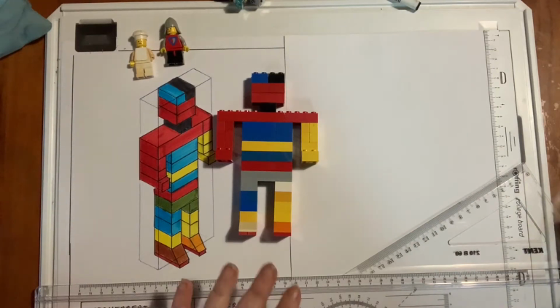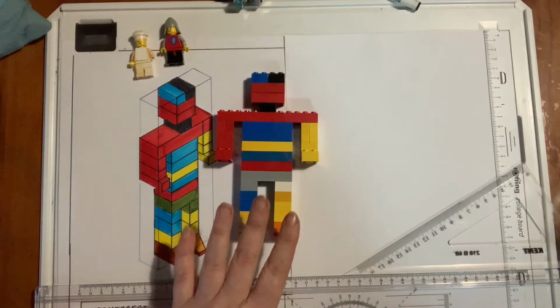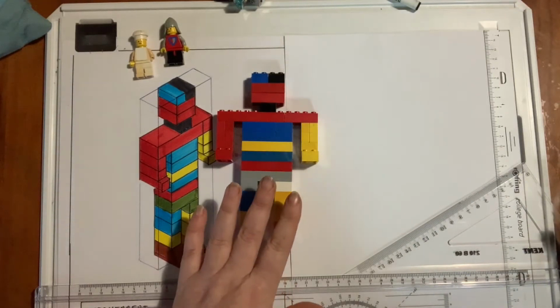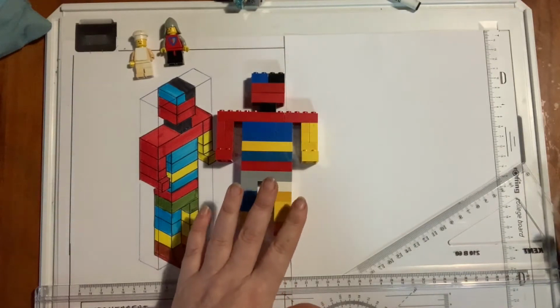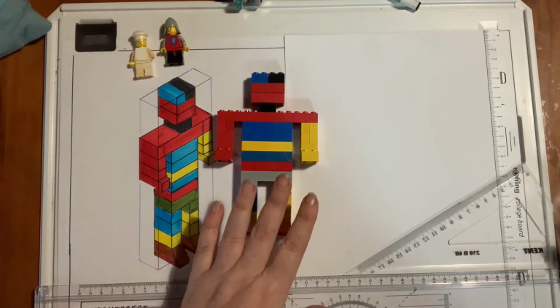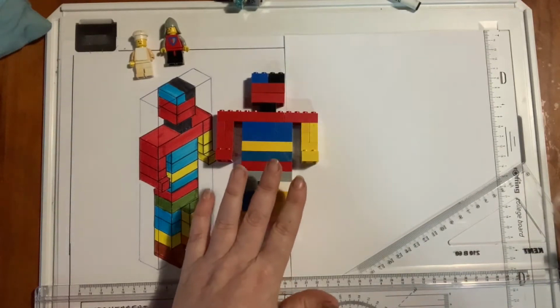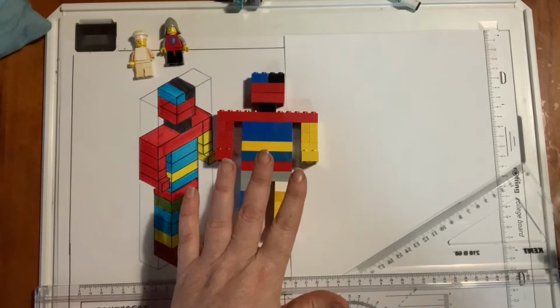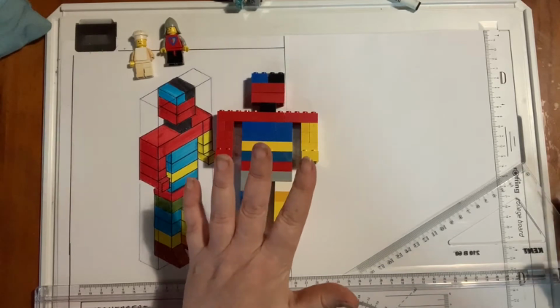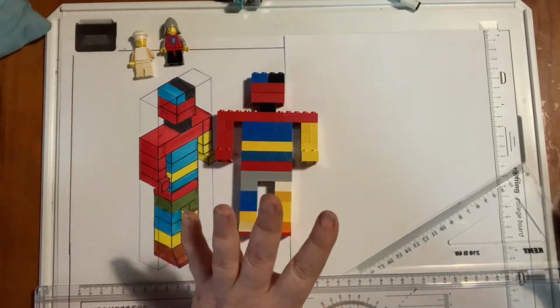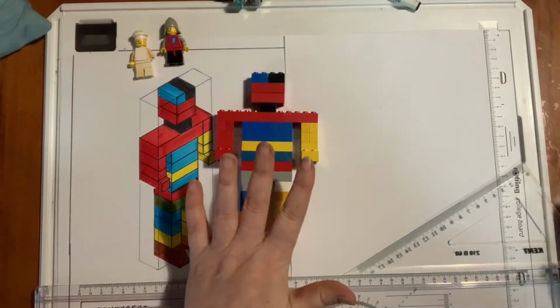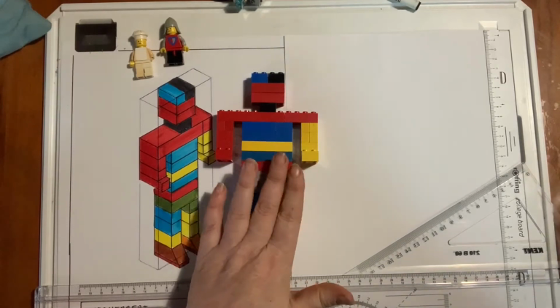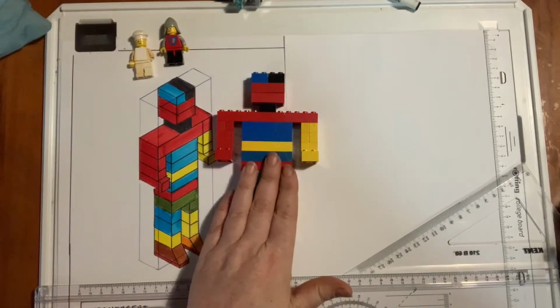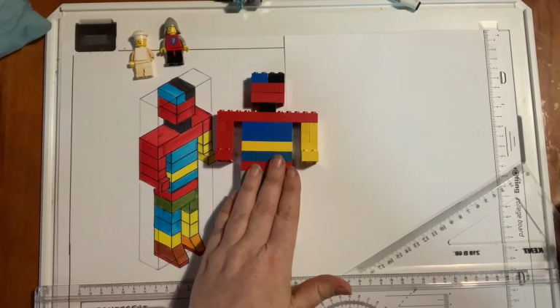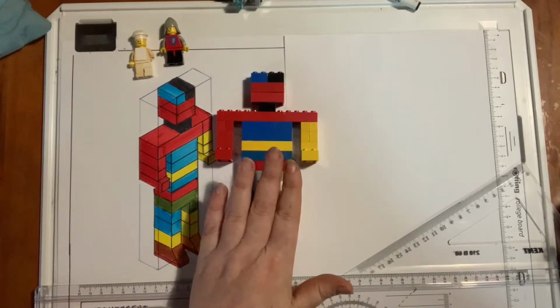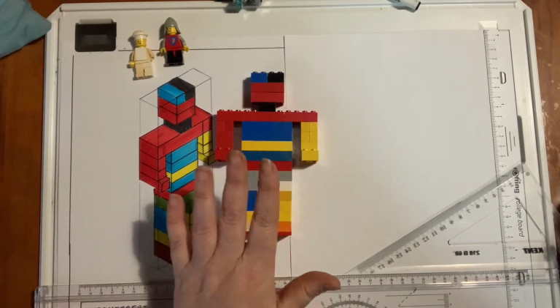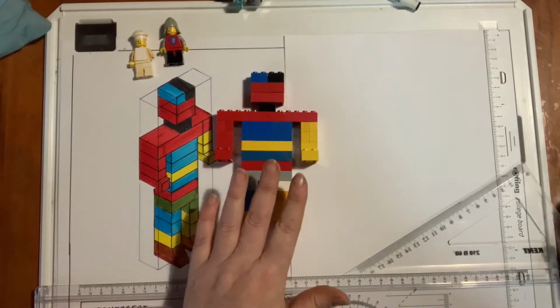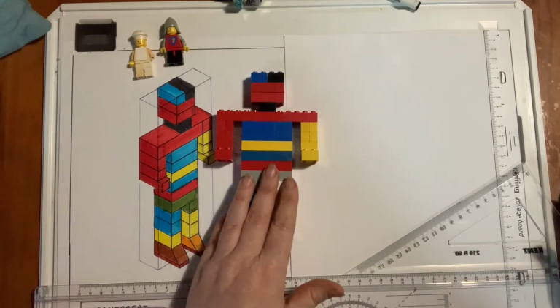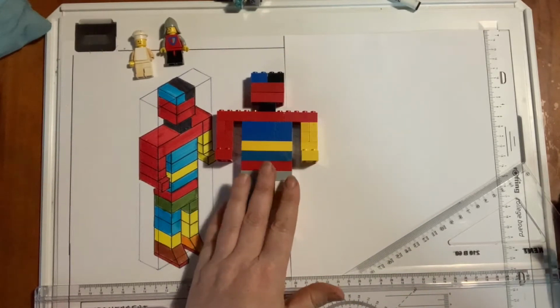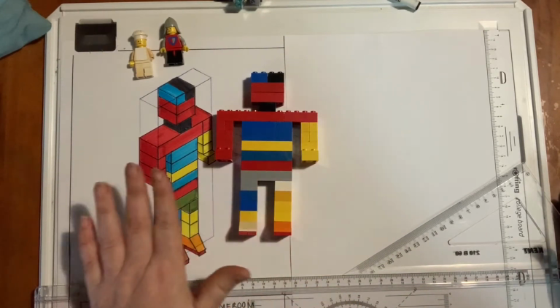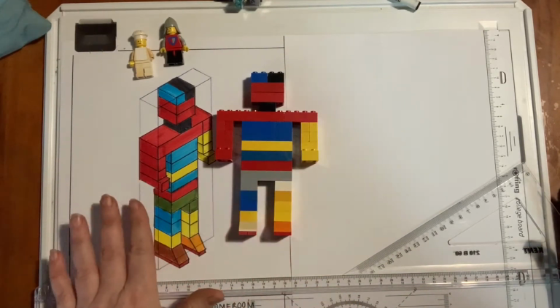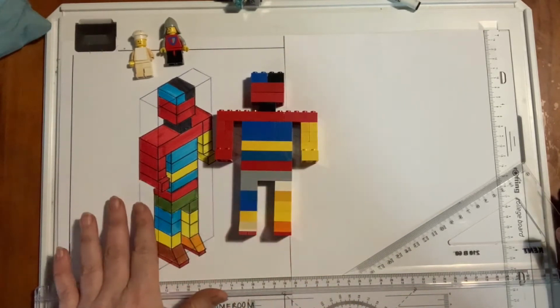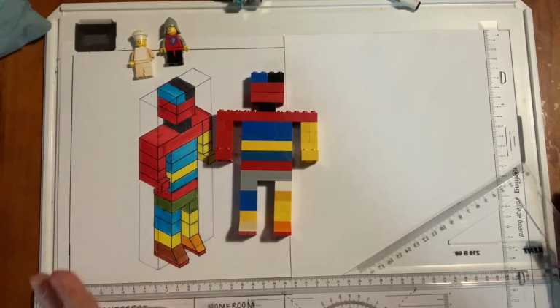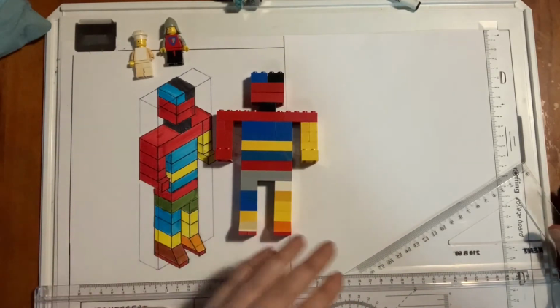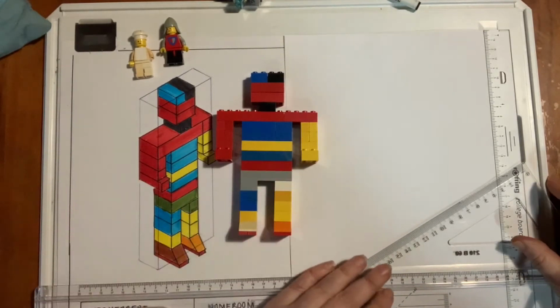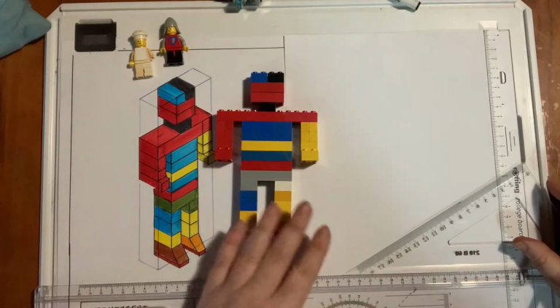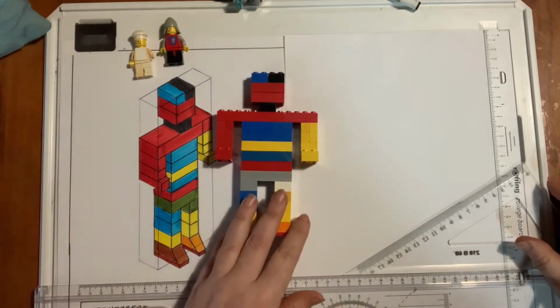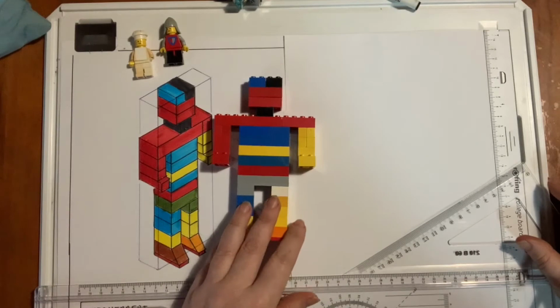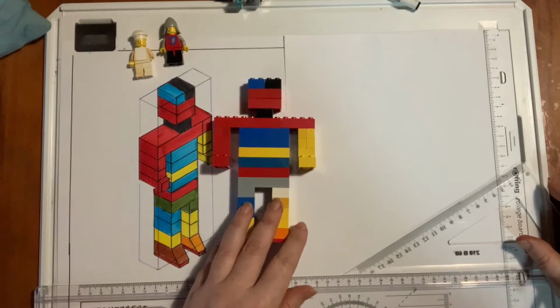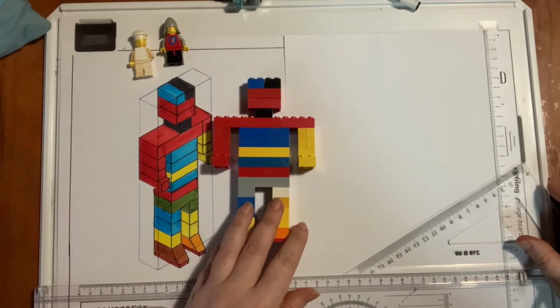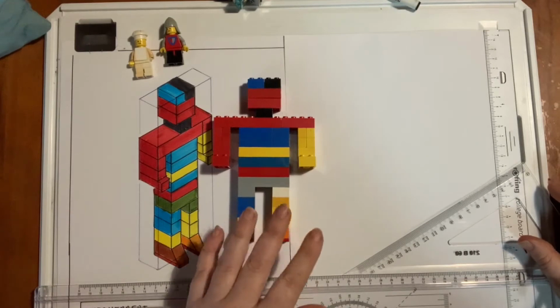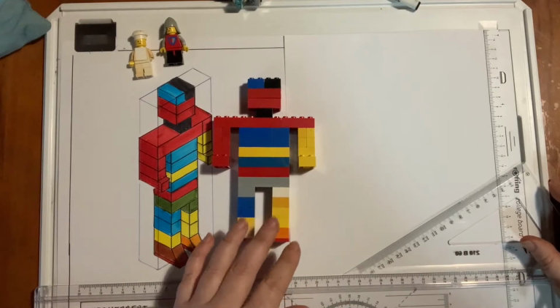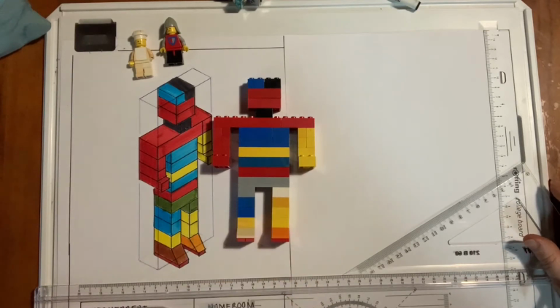G'day everyone. You just saw me do my isometric drawing of my Lego guy in fast forward. So now what I'm going to do is walk you through the steps.